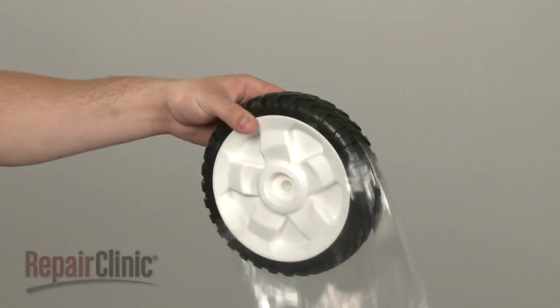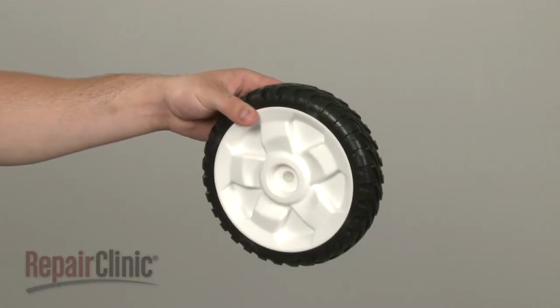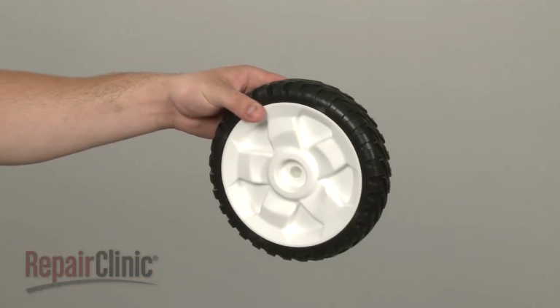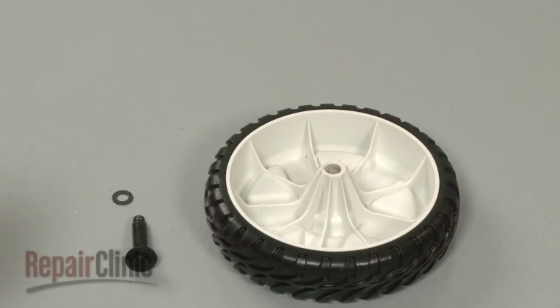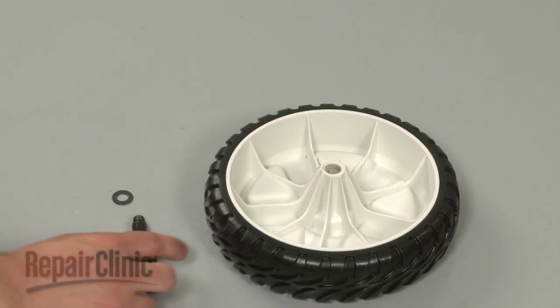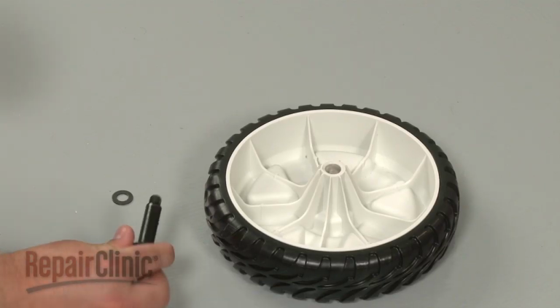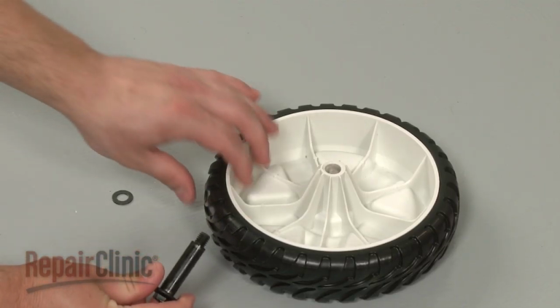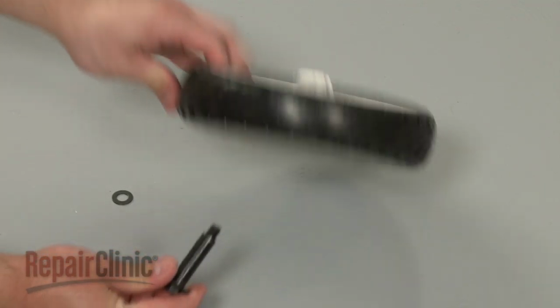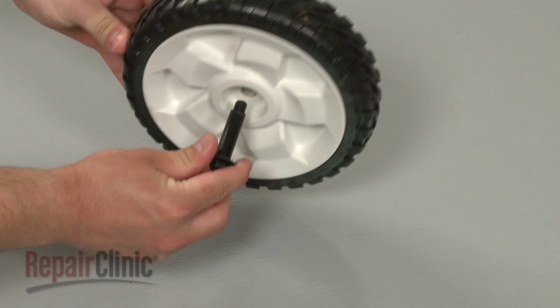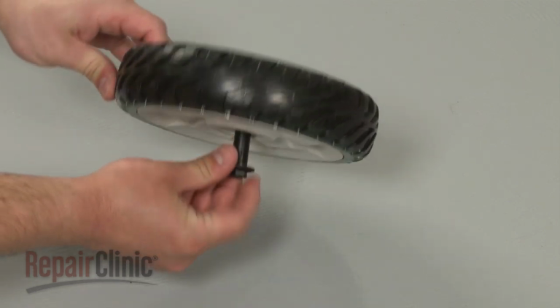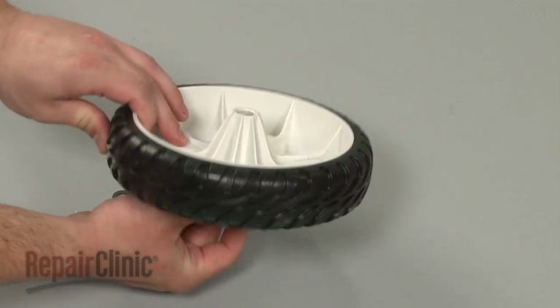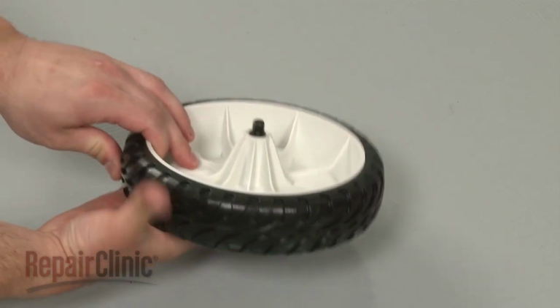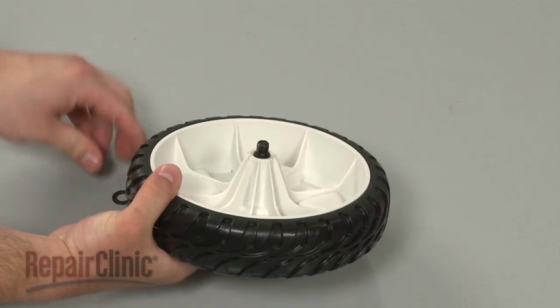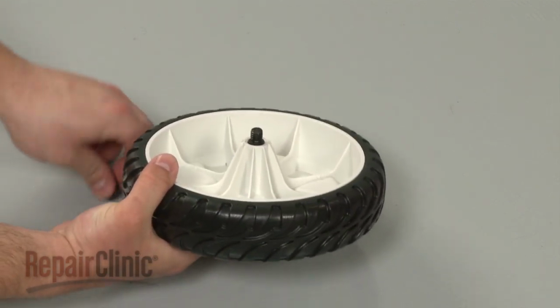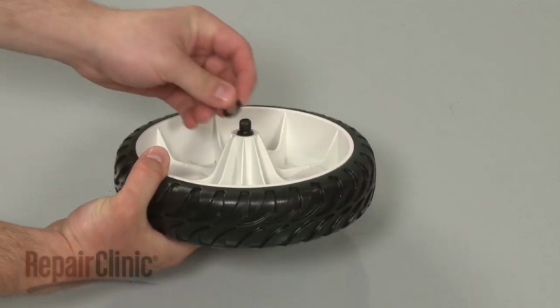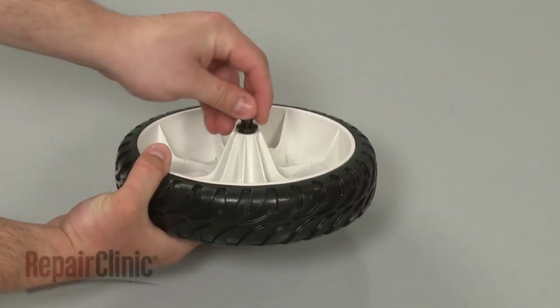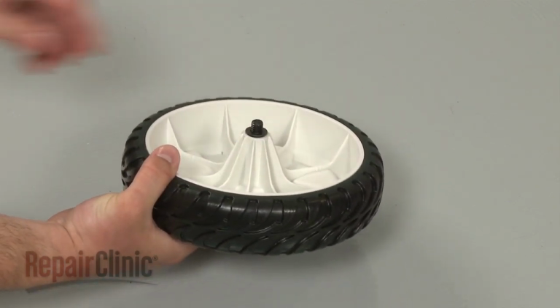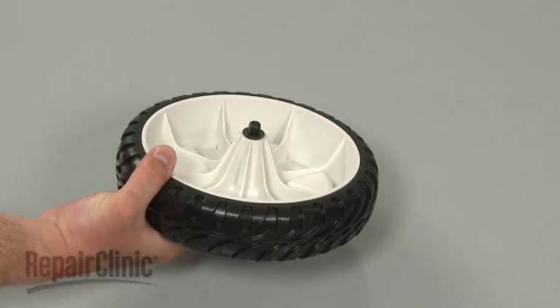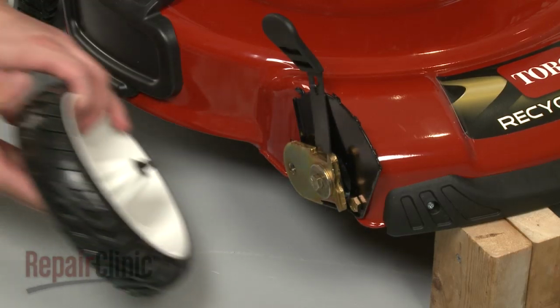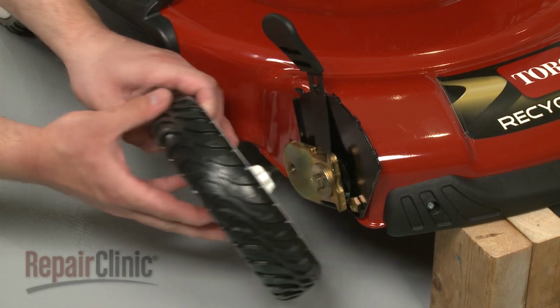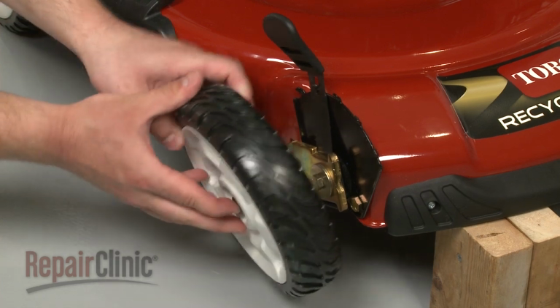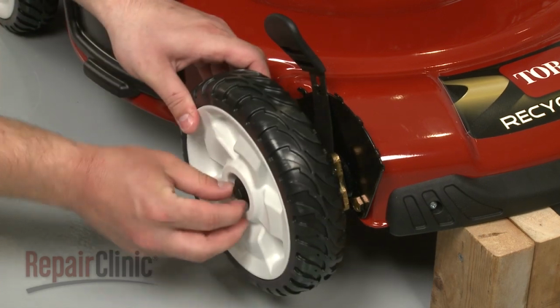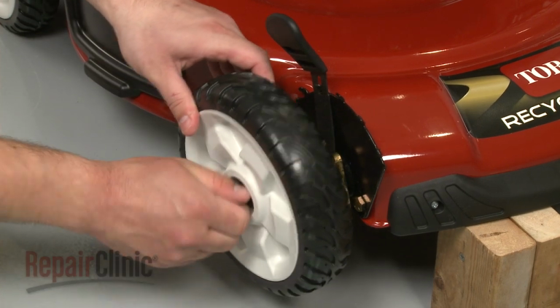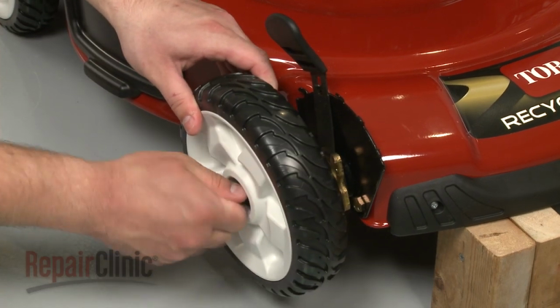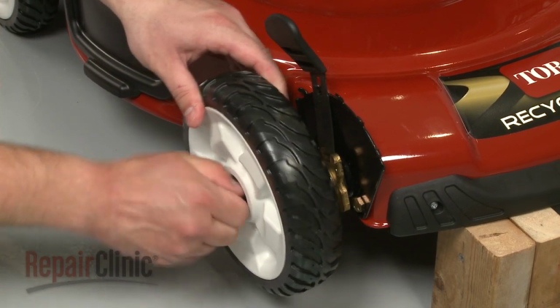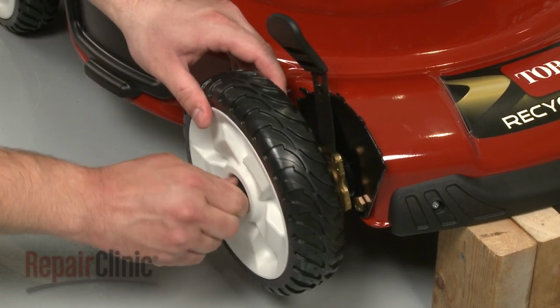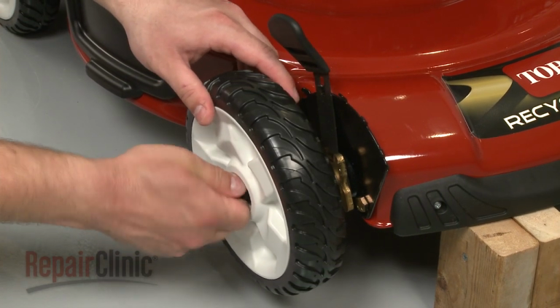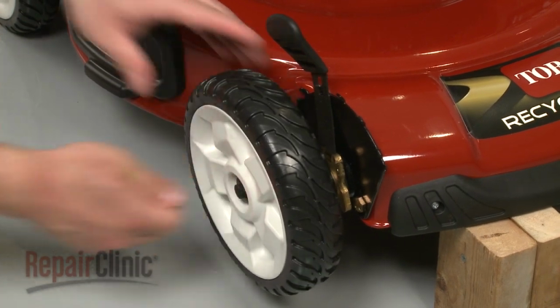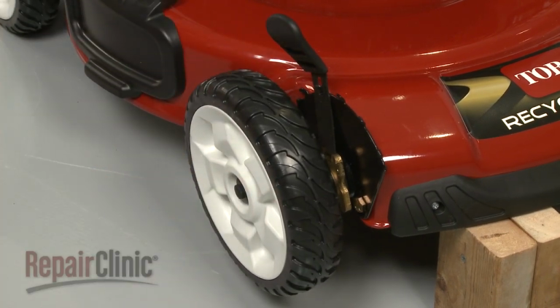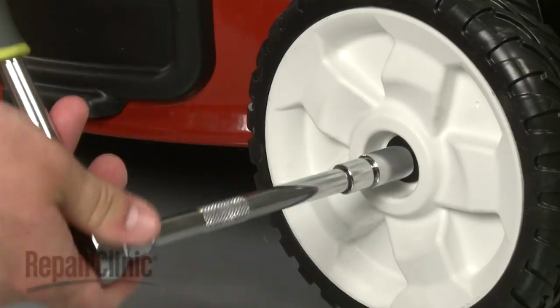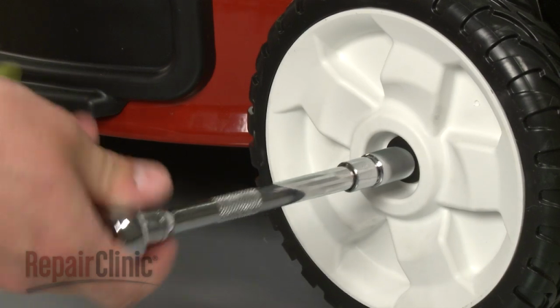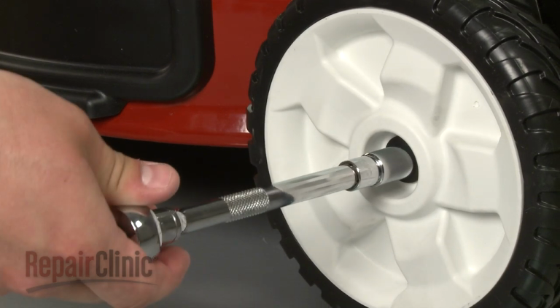Install the new wheel by first inserting the bolt and positioning the washer. Now align the bolt with the wheel's mounting bracket and thread the bolt into place. Tighten with the socket.